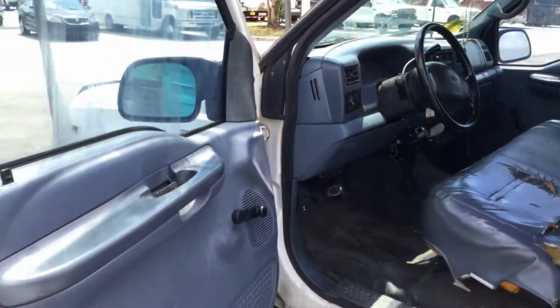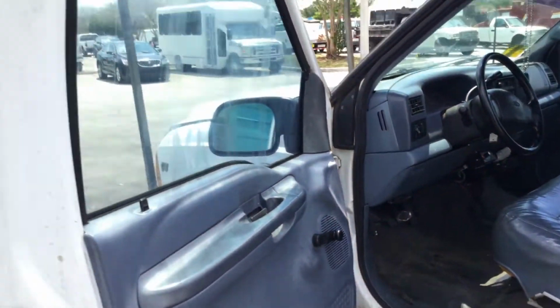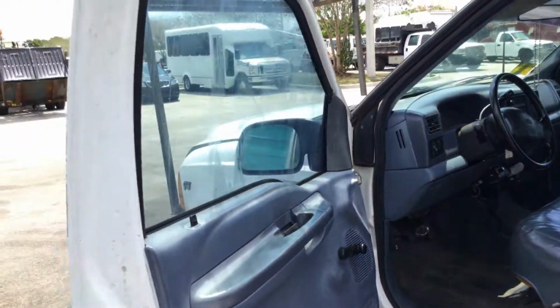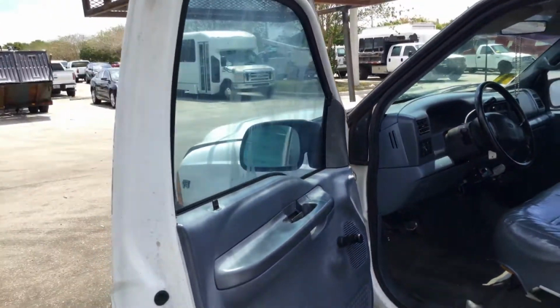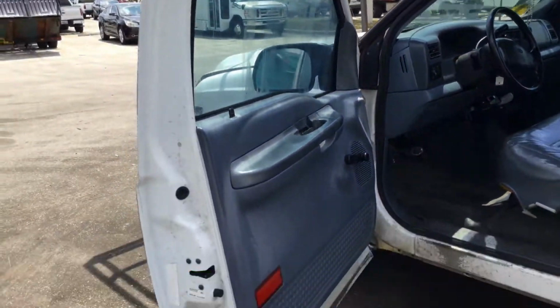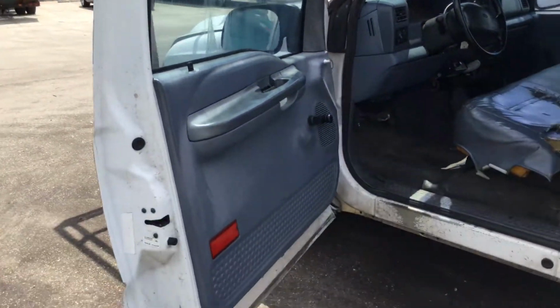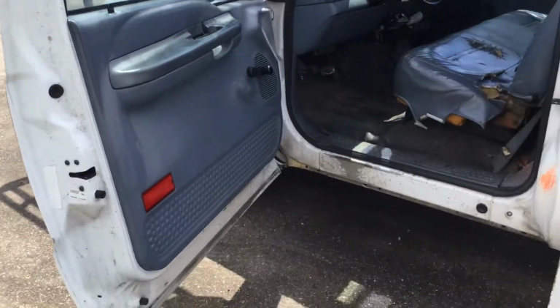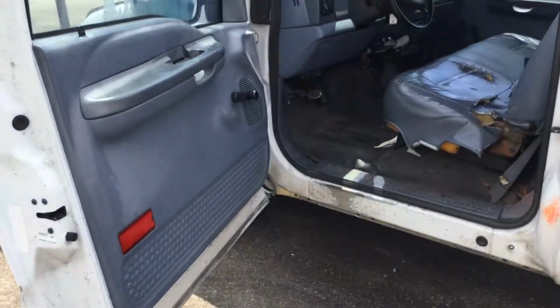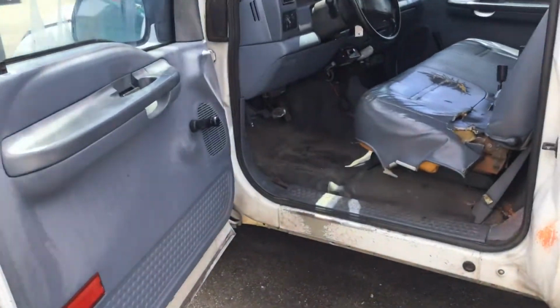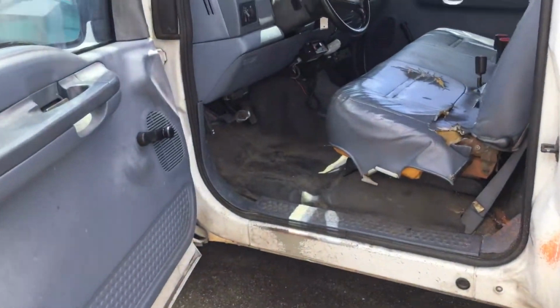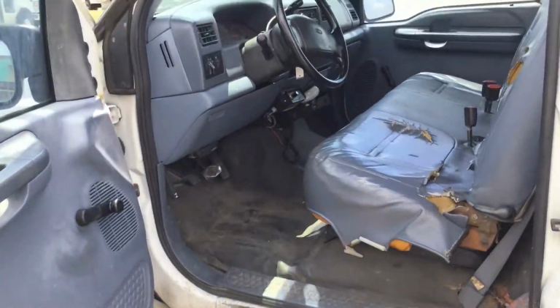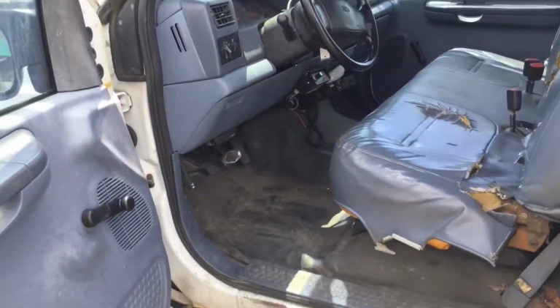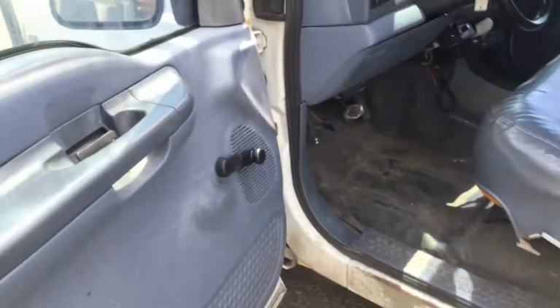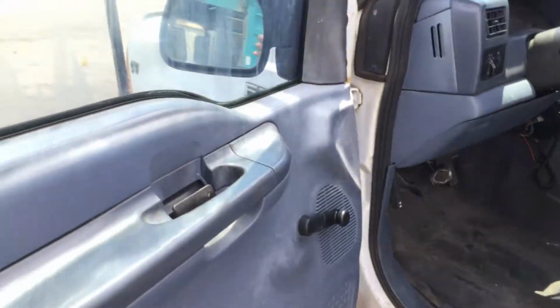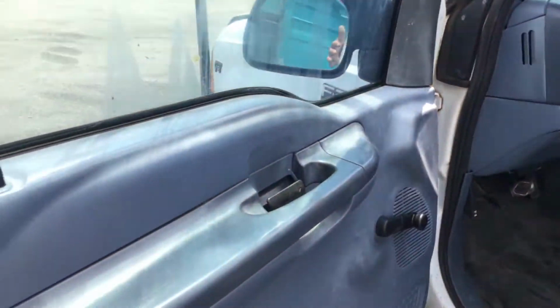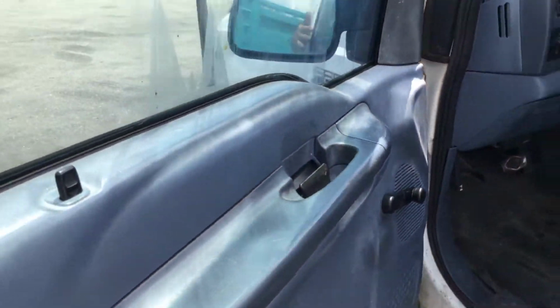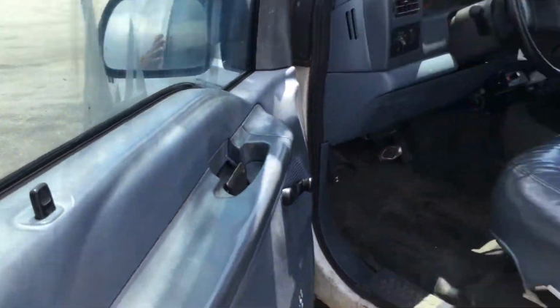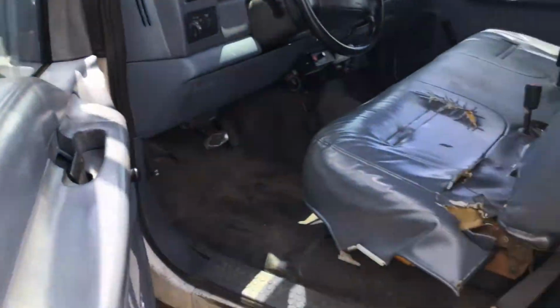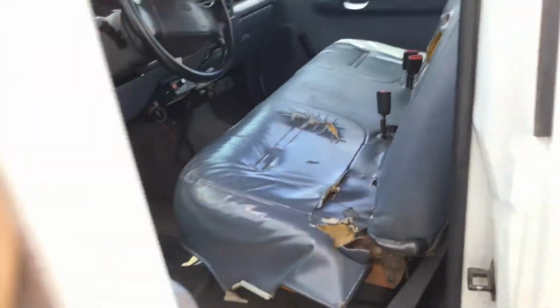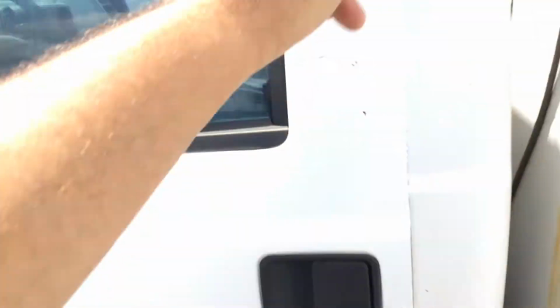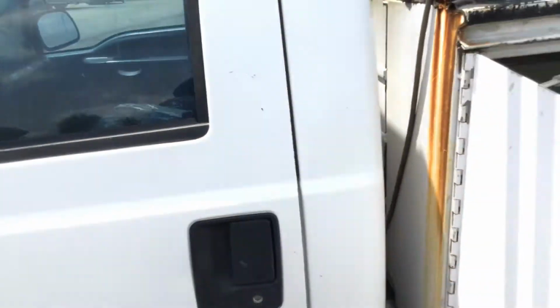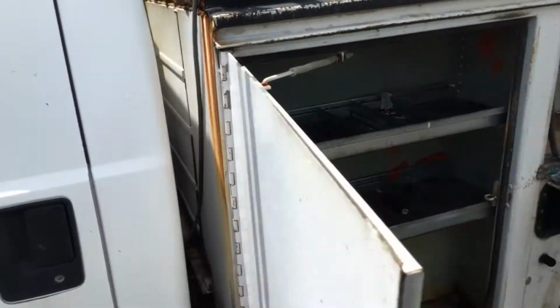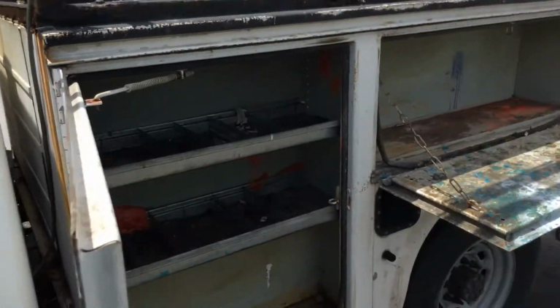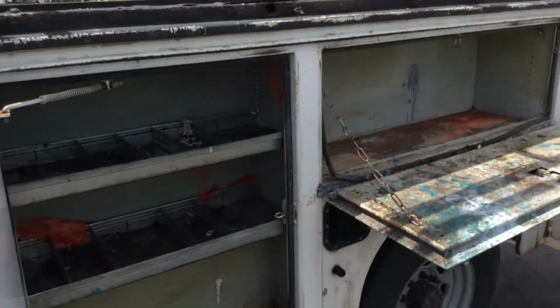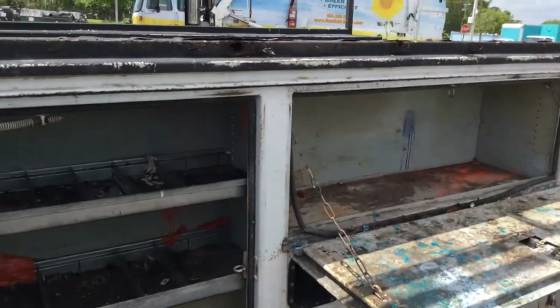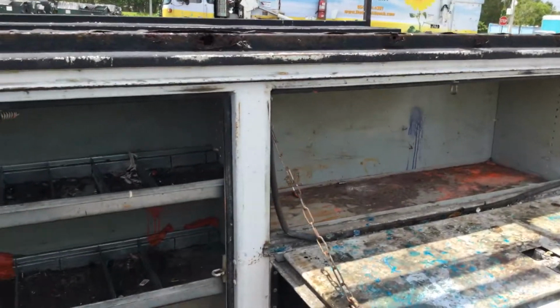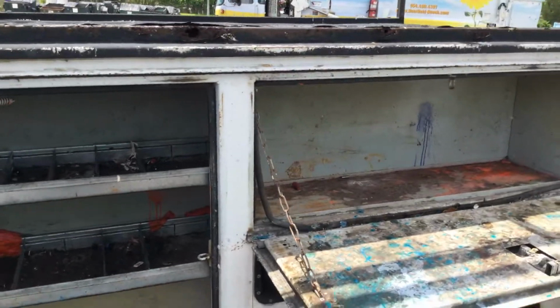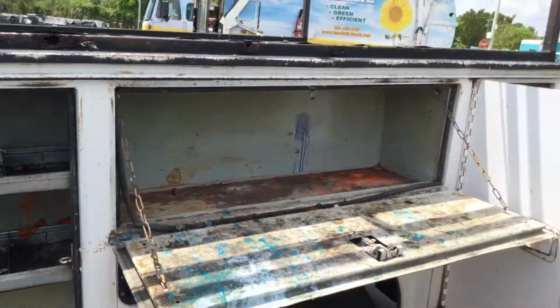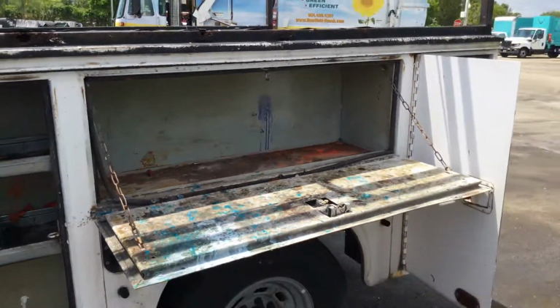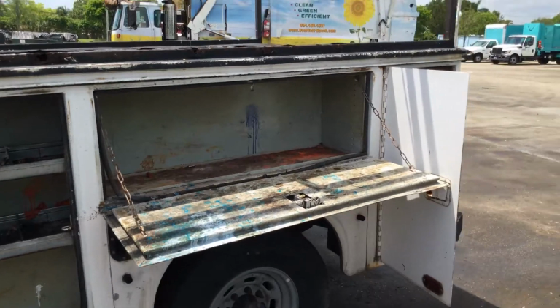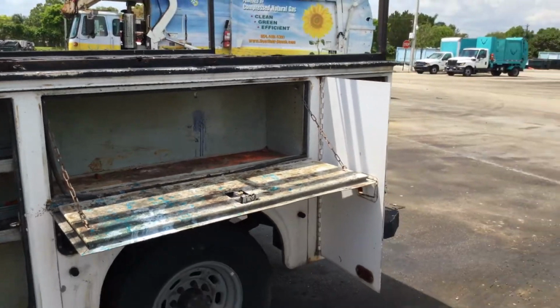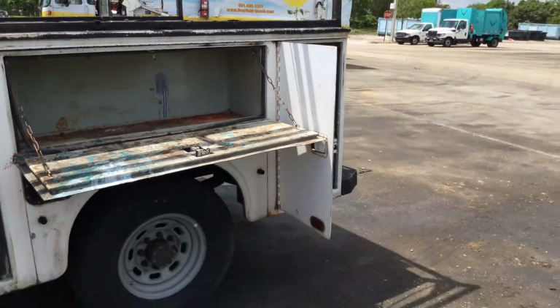It's got tinted windows and the door panels are faded from the sun. Here are the compartments — they all open and close.